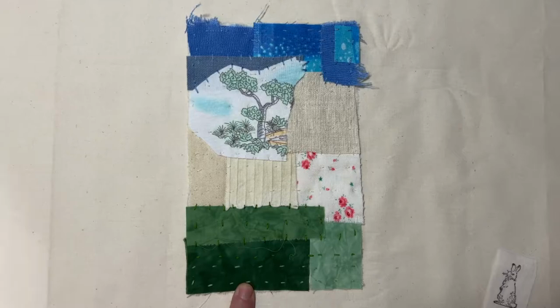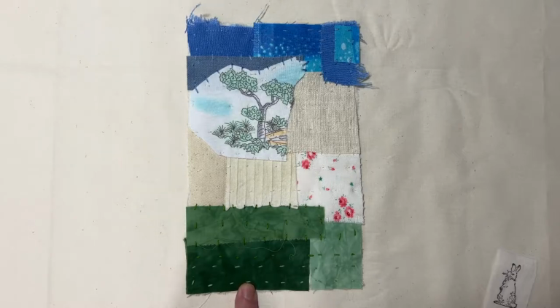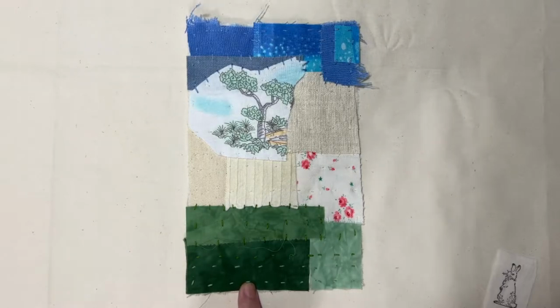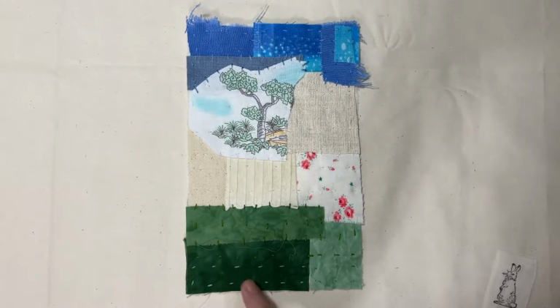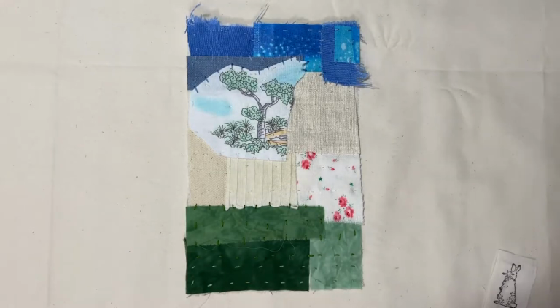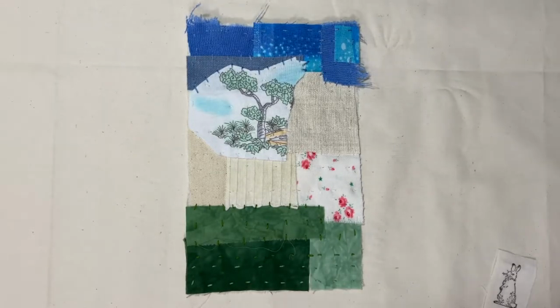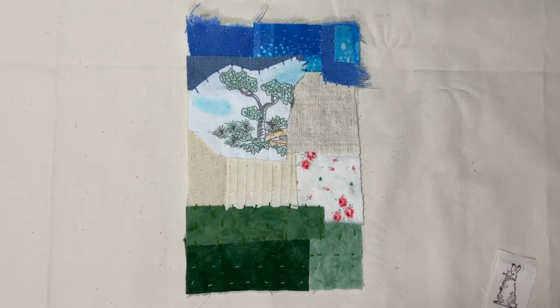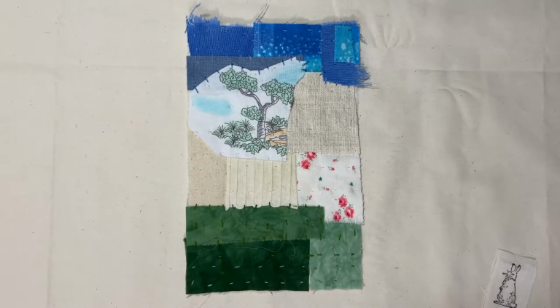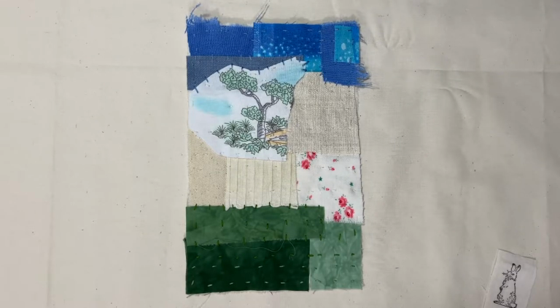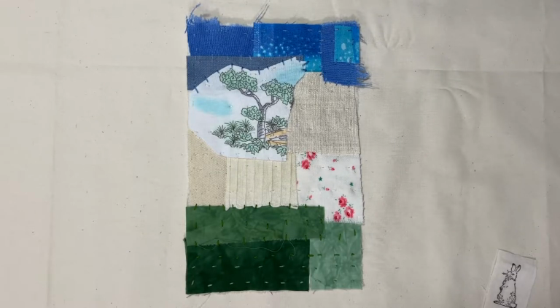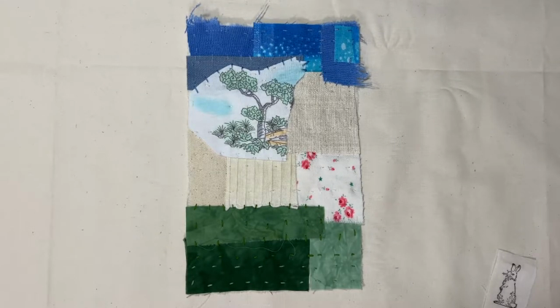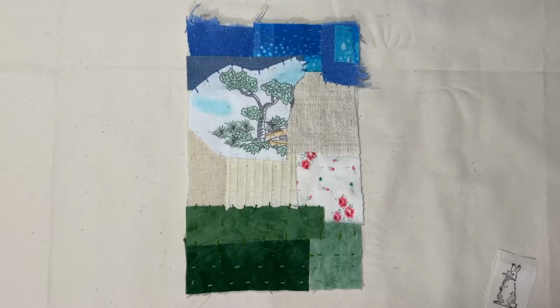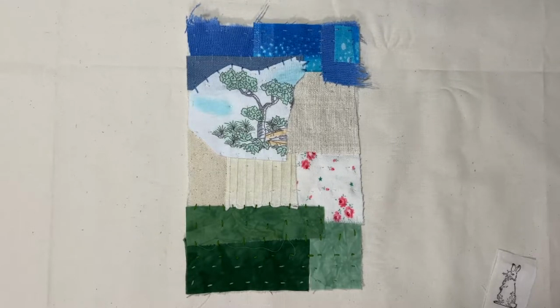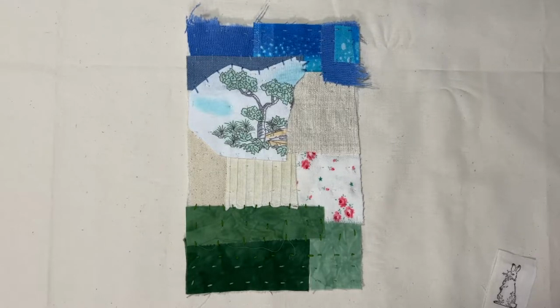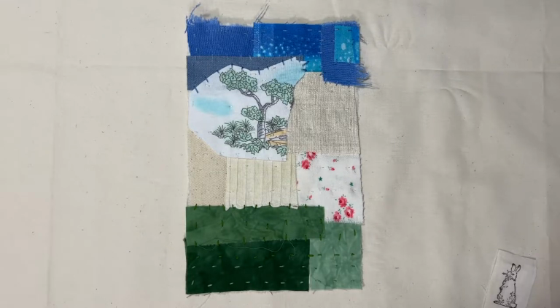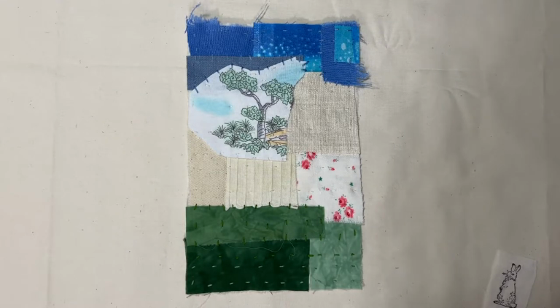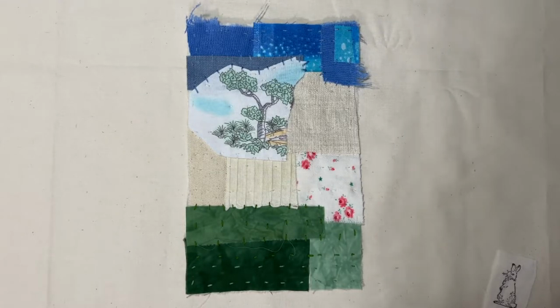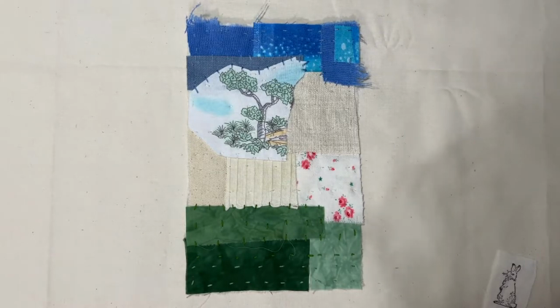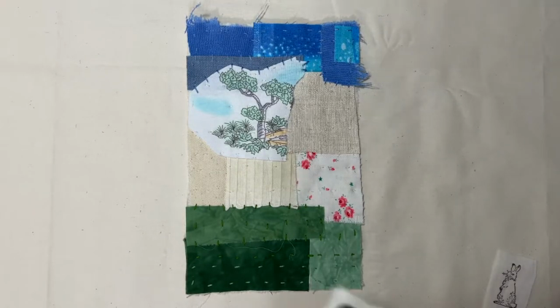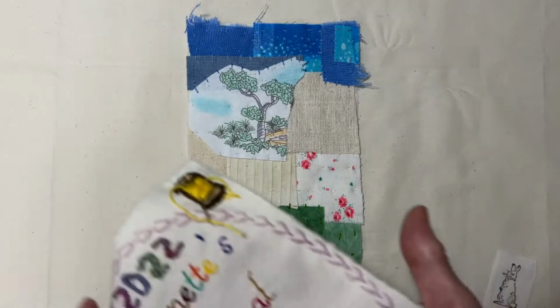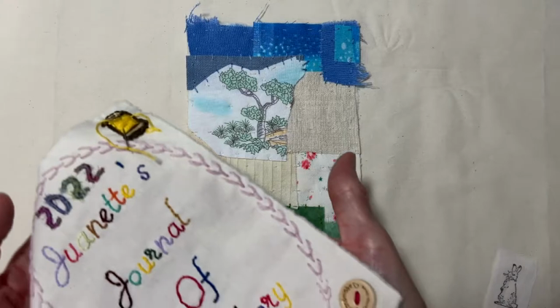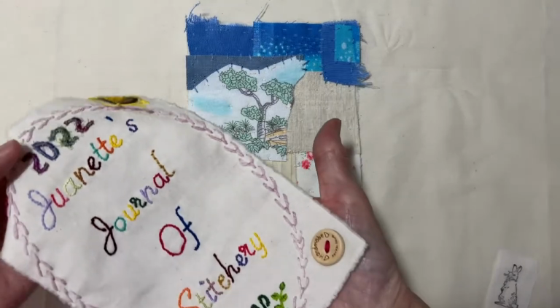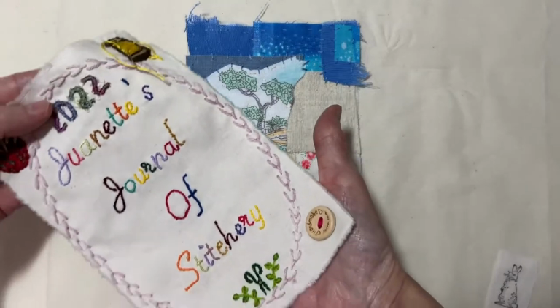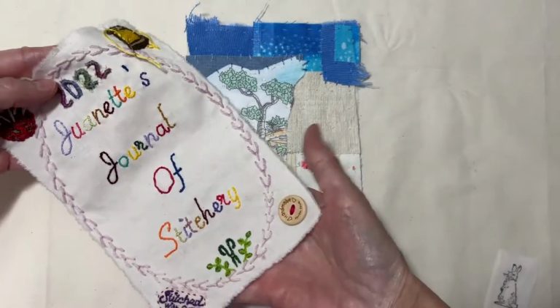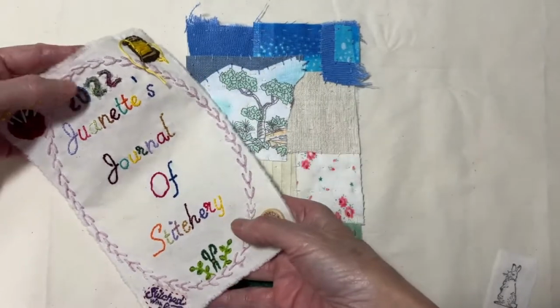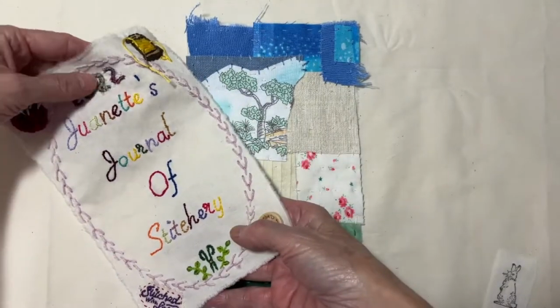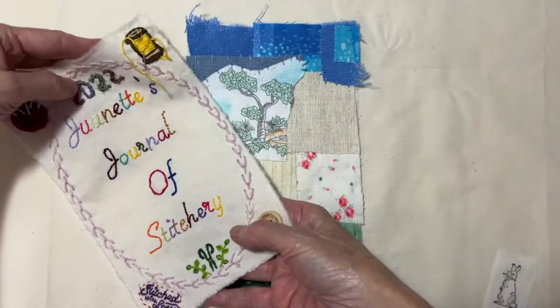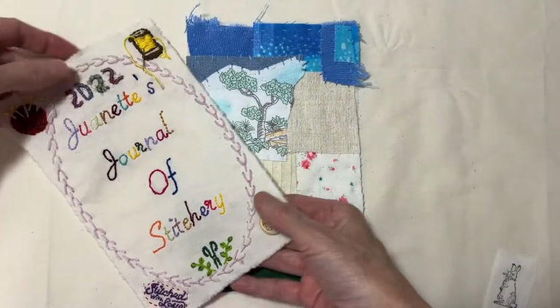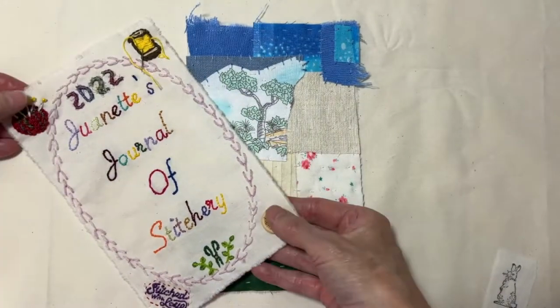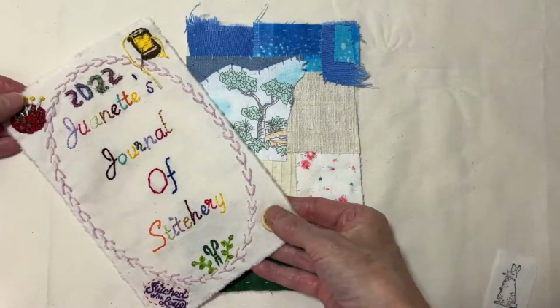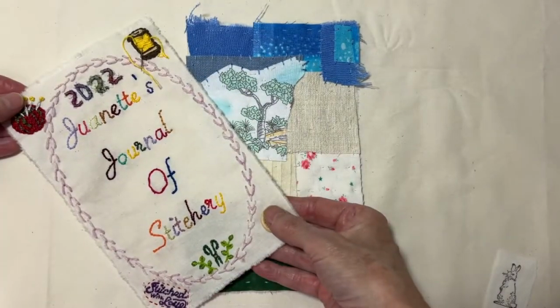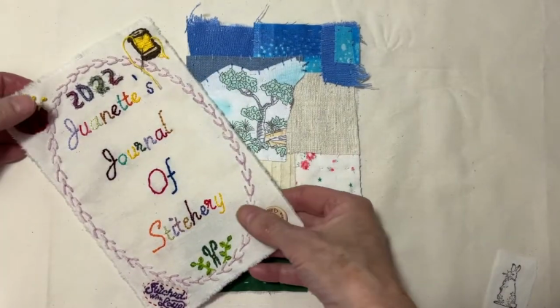Mine will be called Juanette's Journal of Stitchery. So that's my title page.